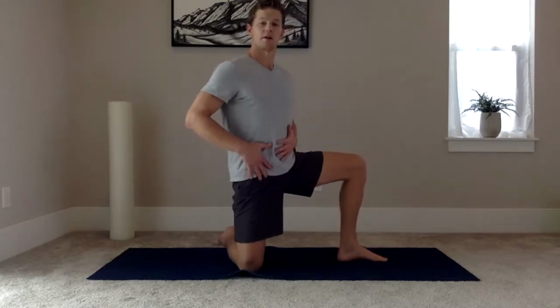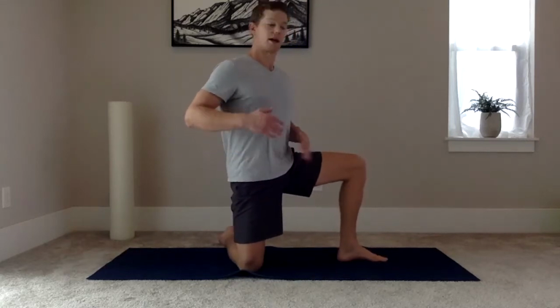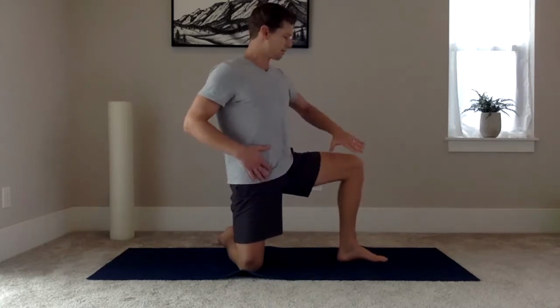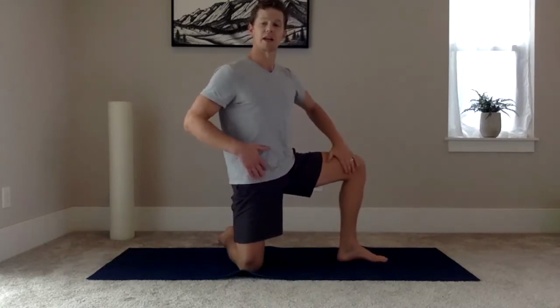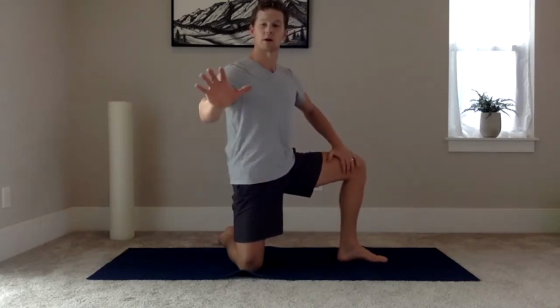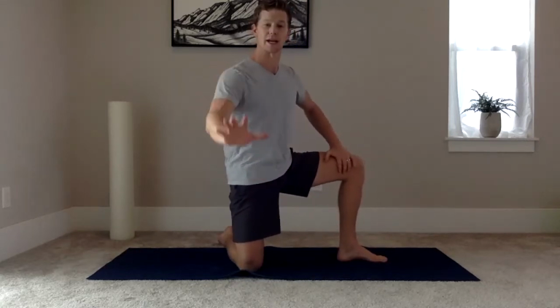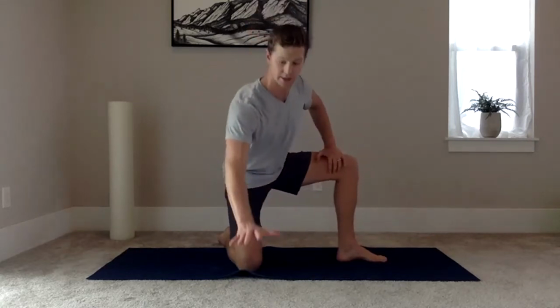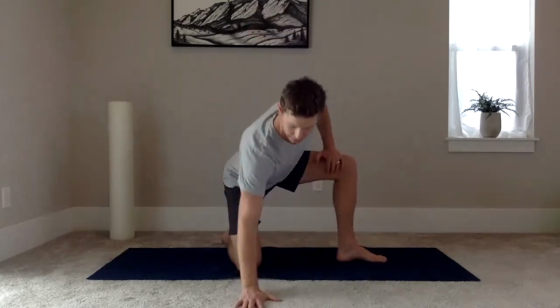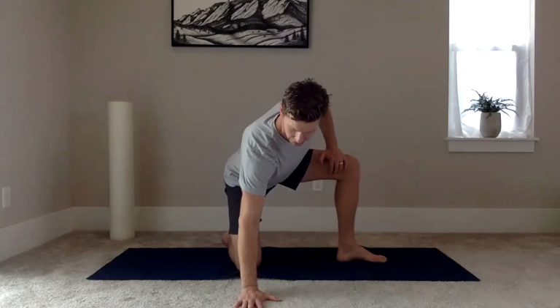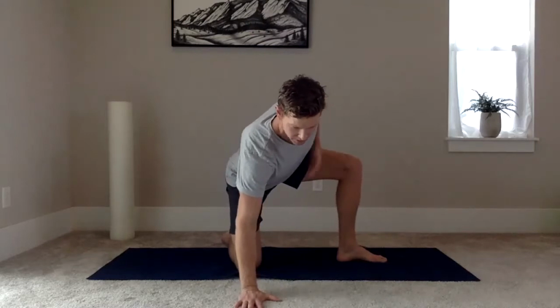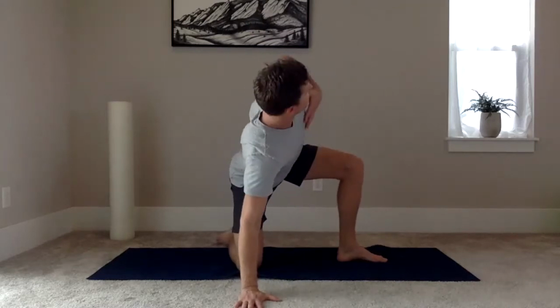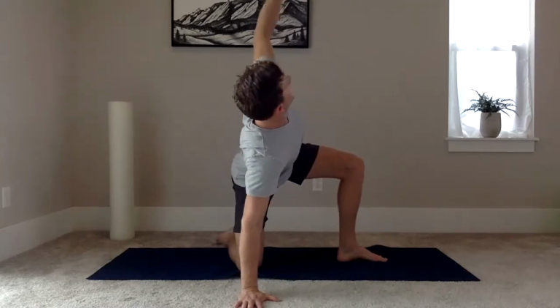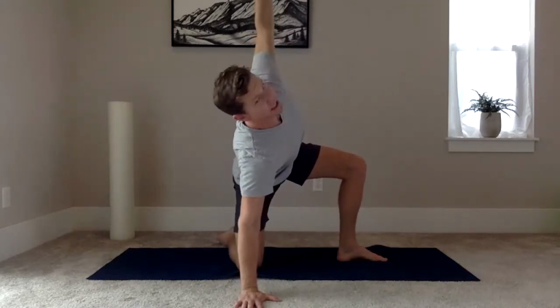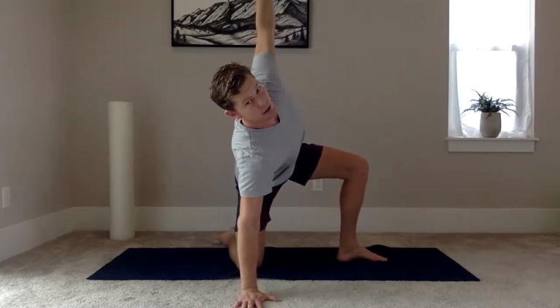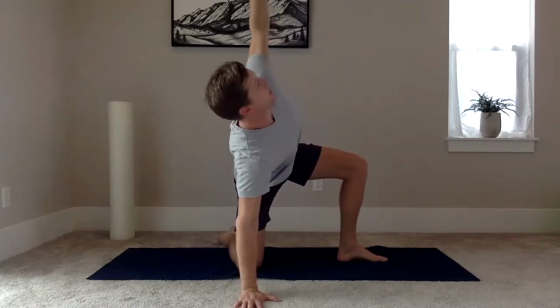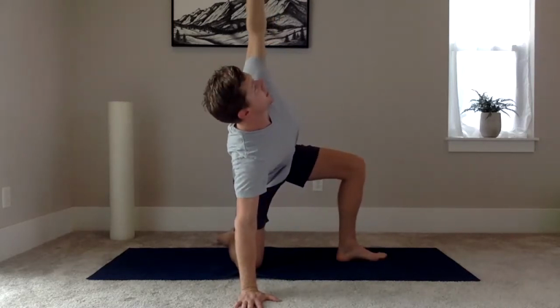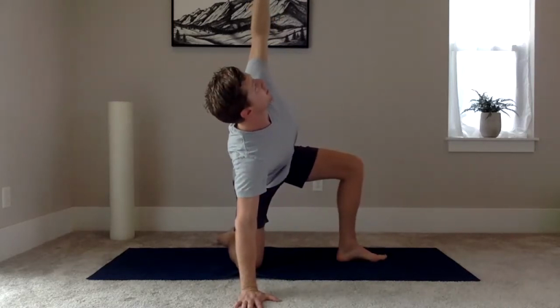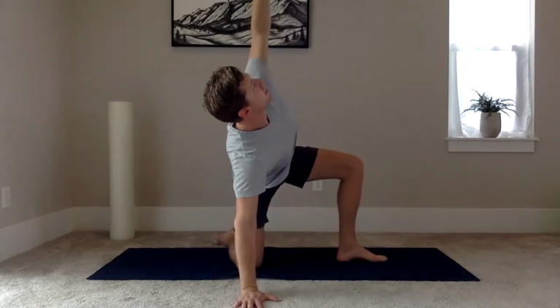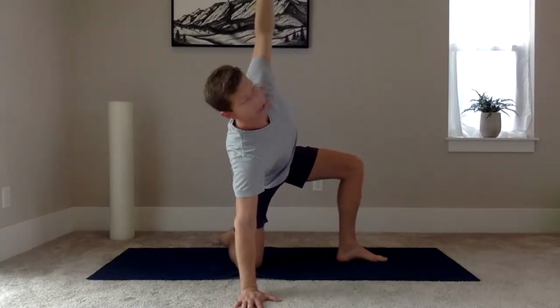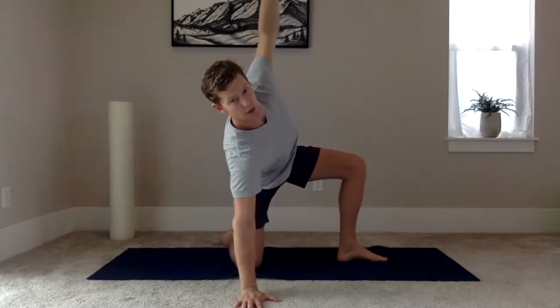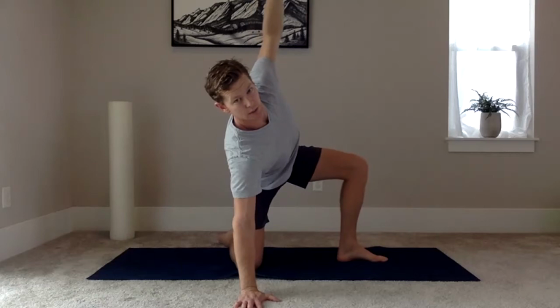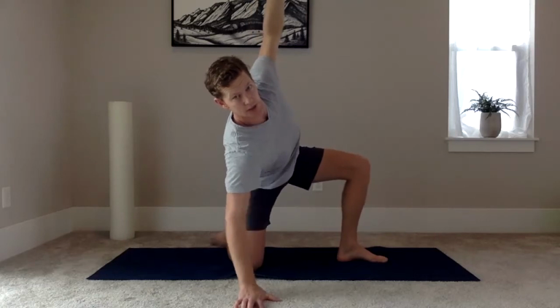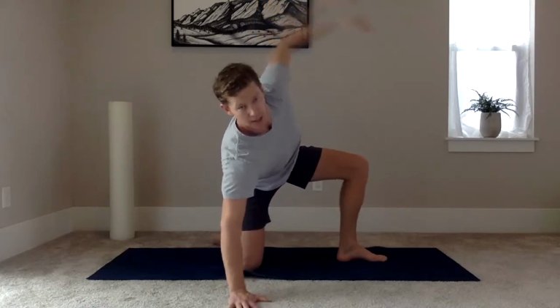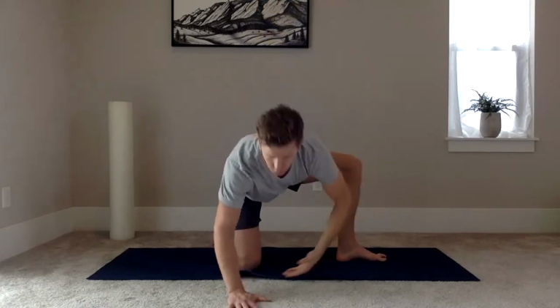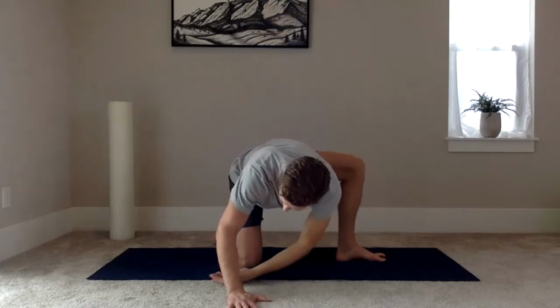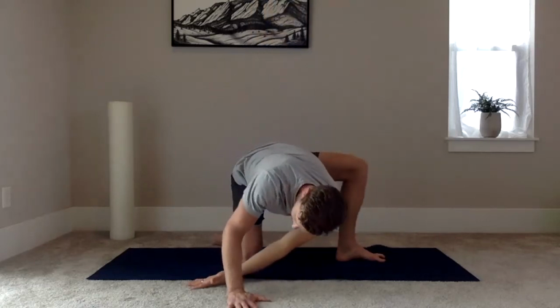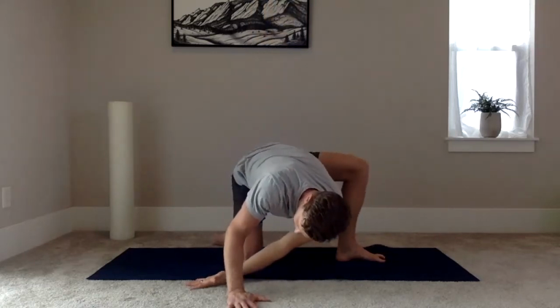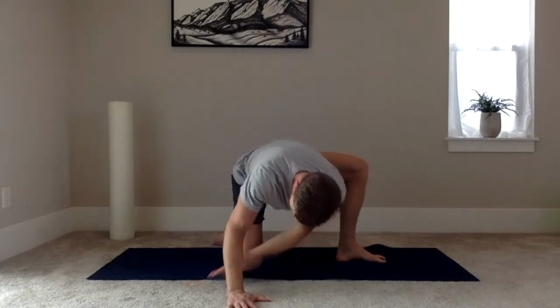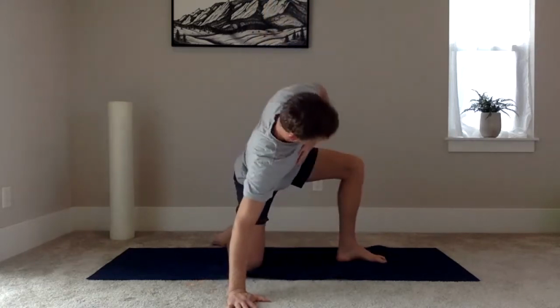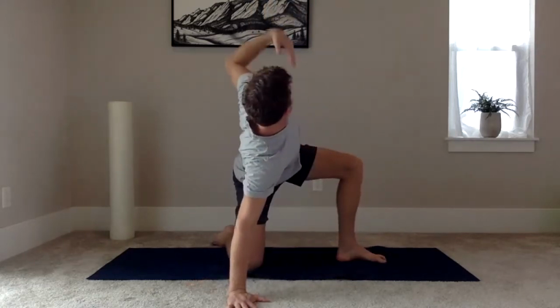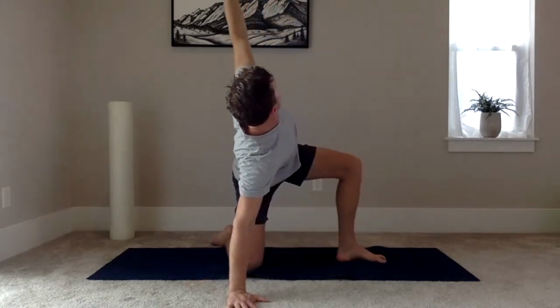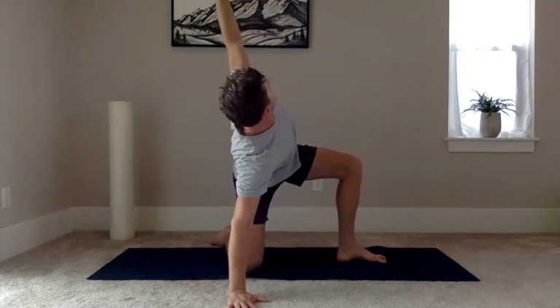From there, my left leg's forward, right hand comes down to the ground, and then left hand goes up towards the ceiling. Here's where the thread the needle position comes in — you drive the arm down and through, and then you open back up.